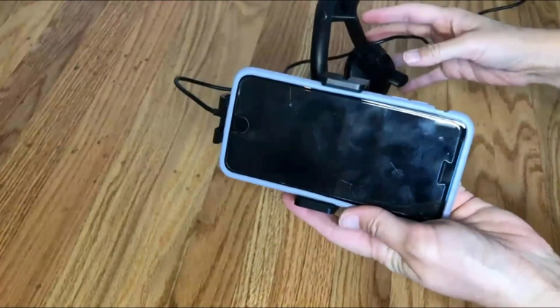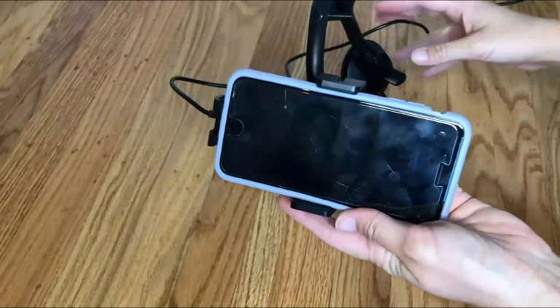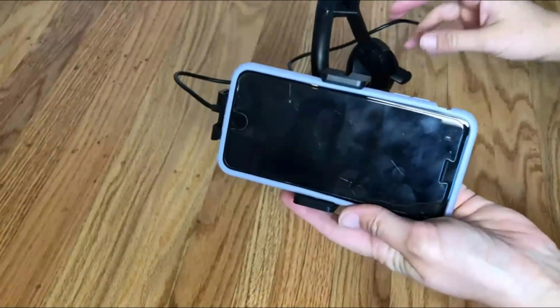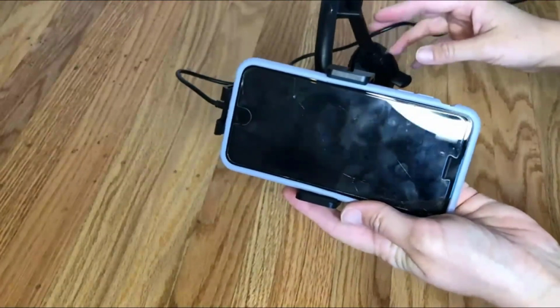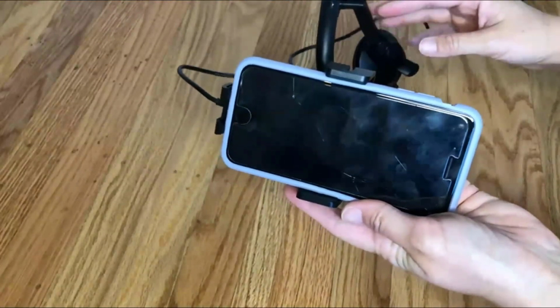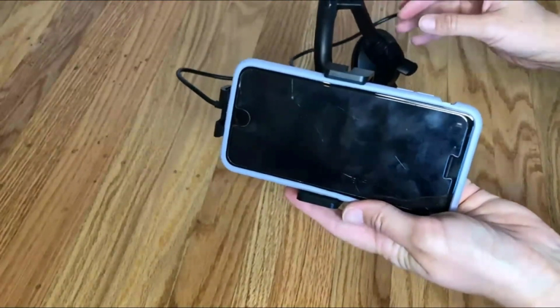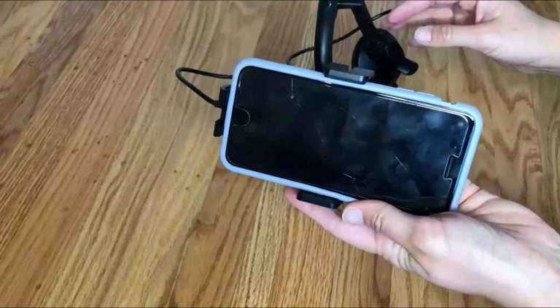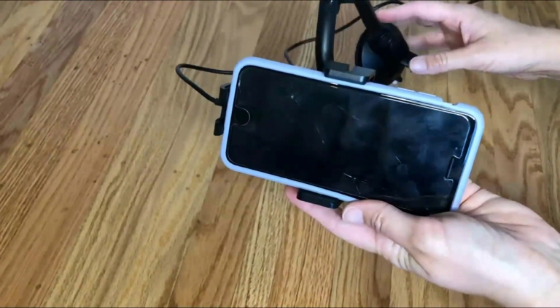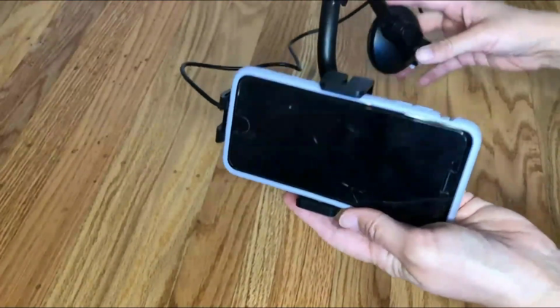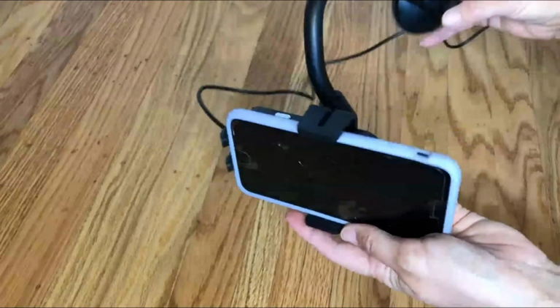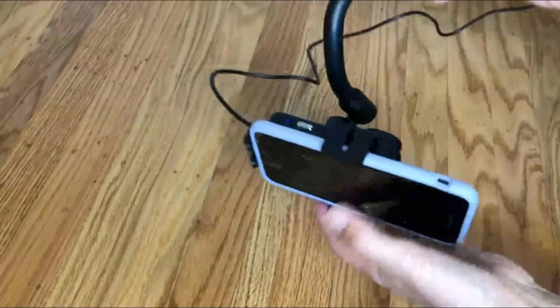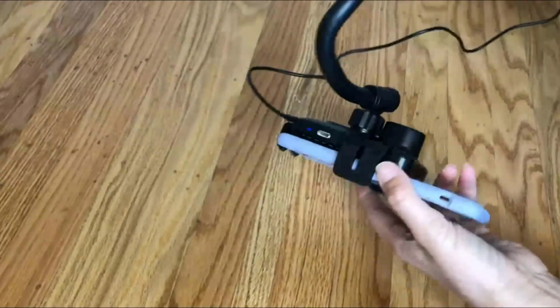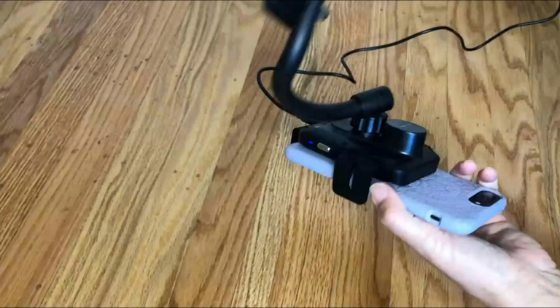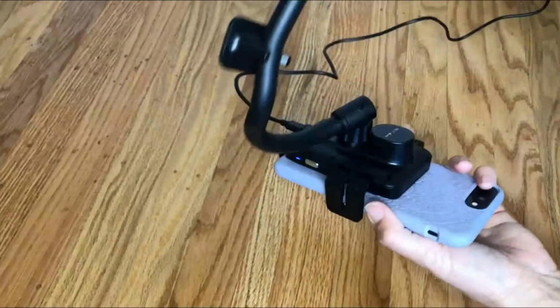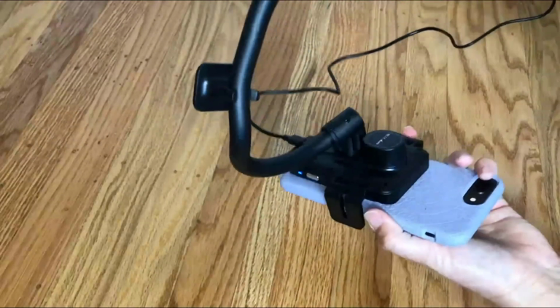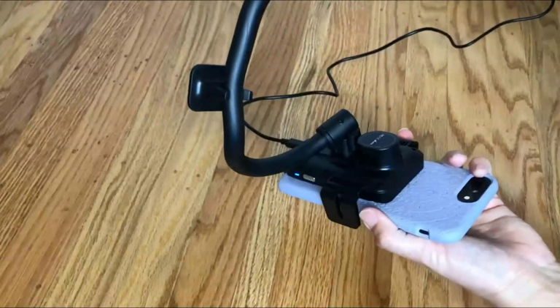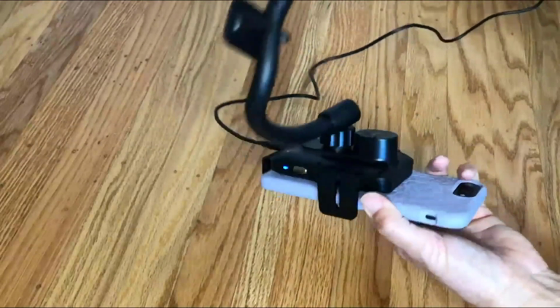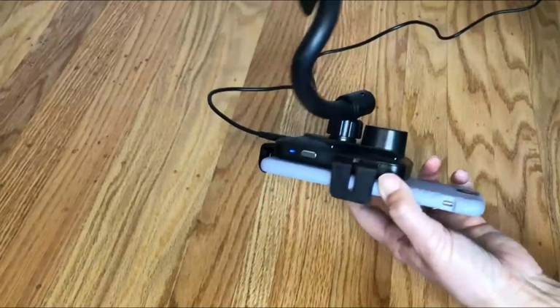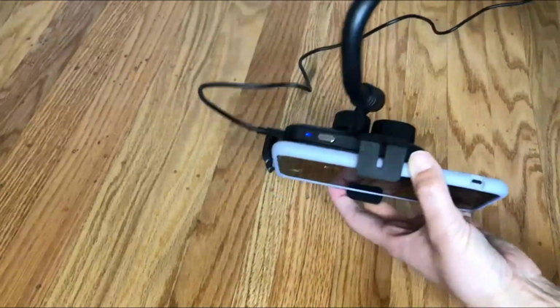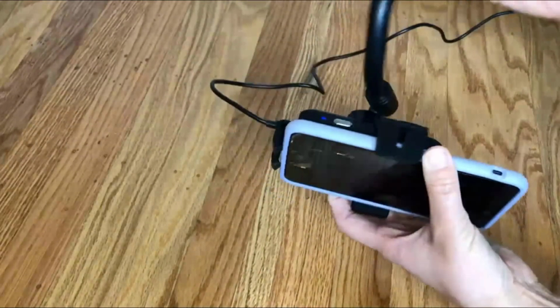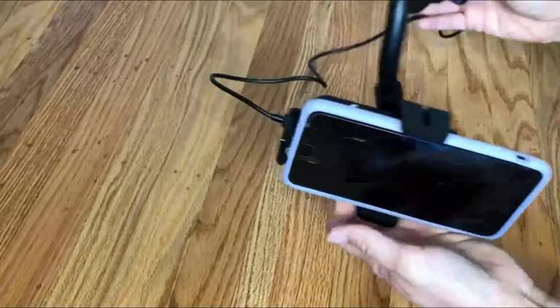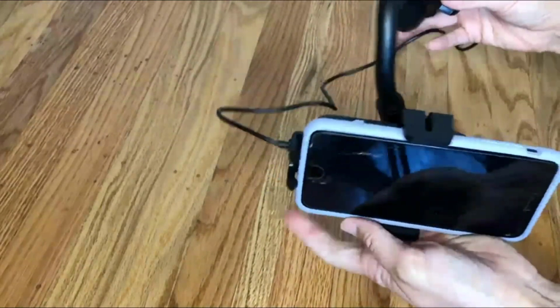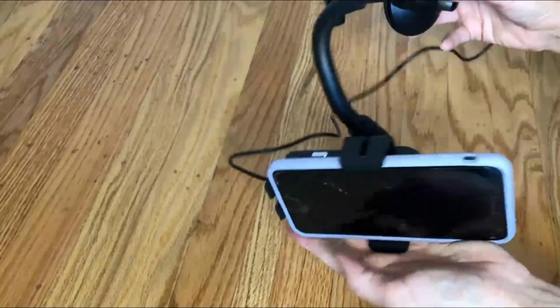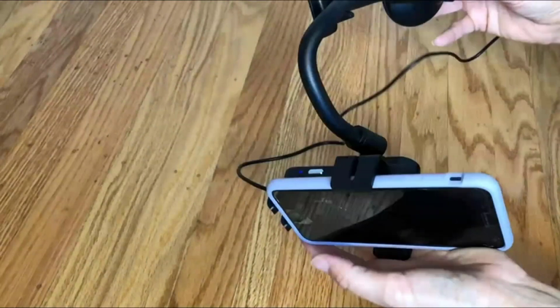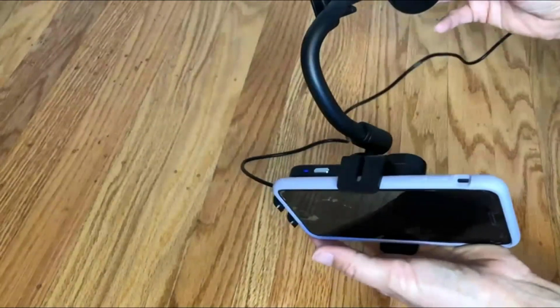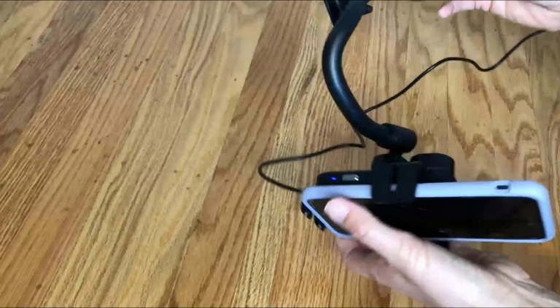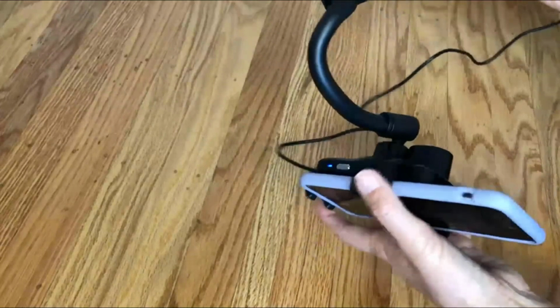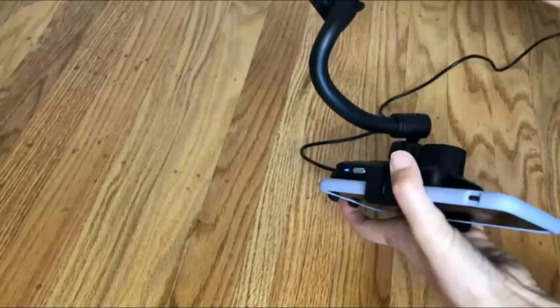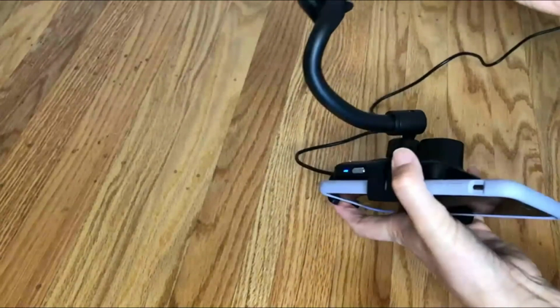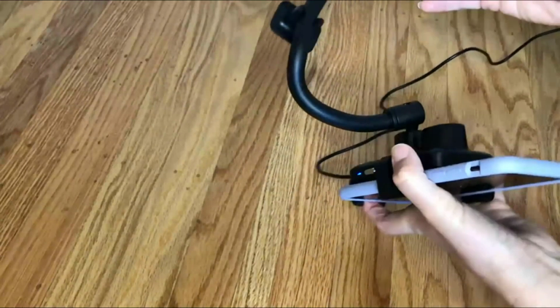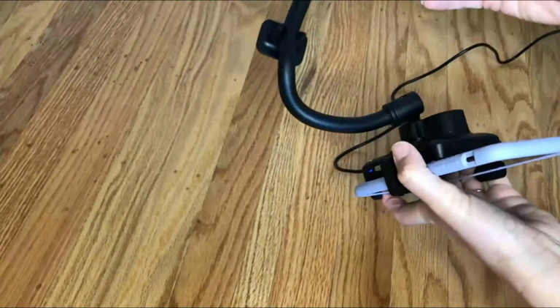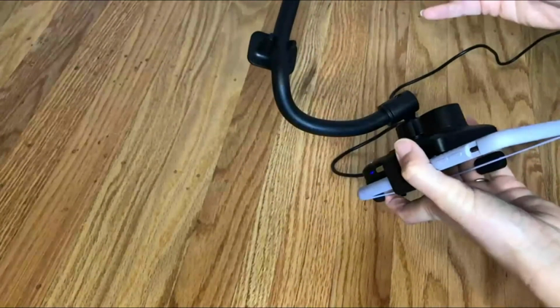I just got this new car charger and phone holder for in the car and I wanted to give you a little bit of a close-up before I take it out and install it in the car.